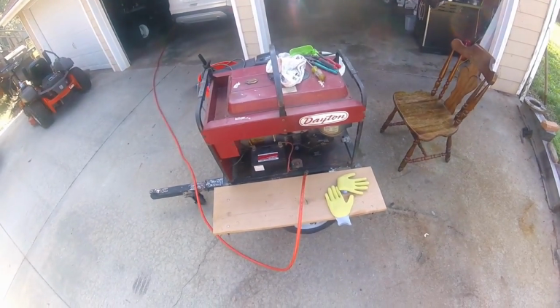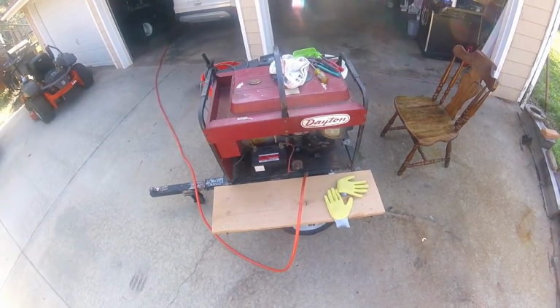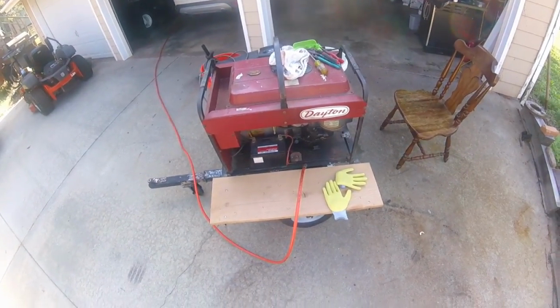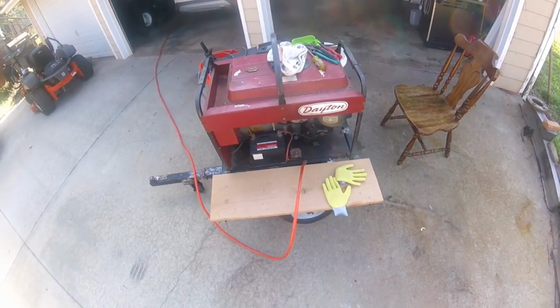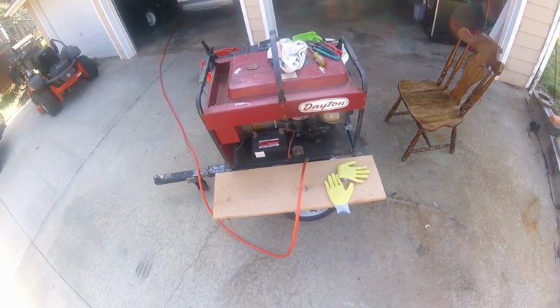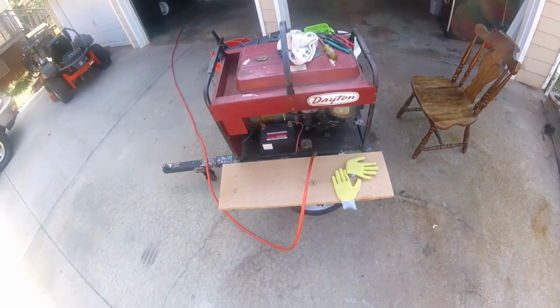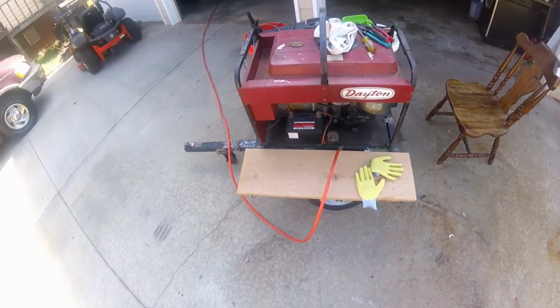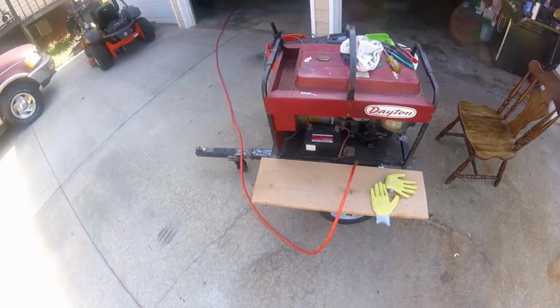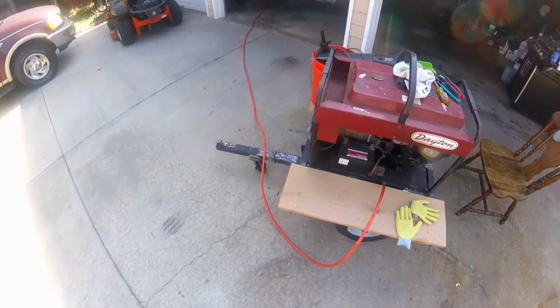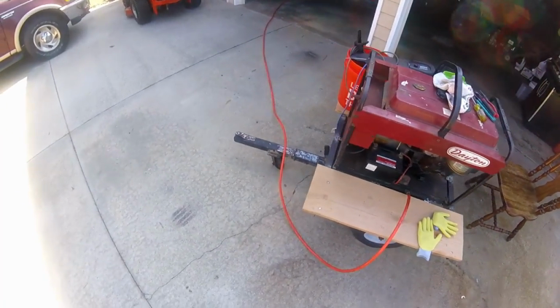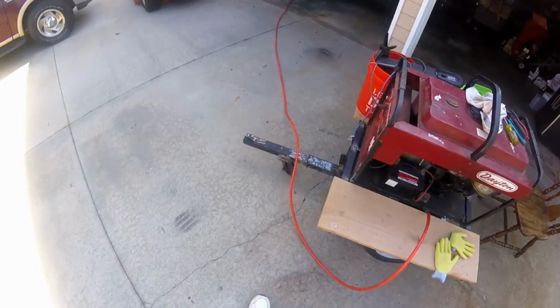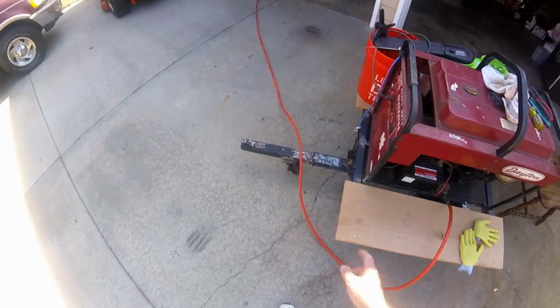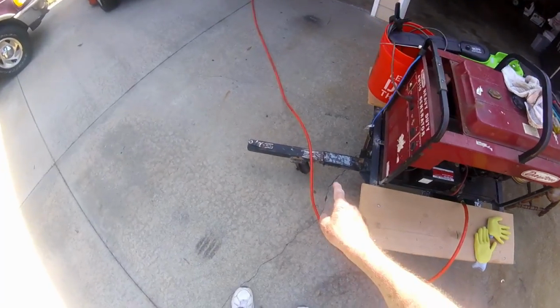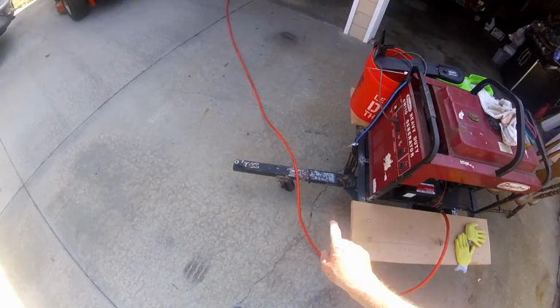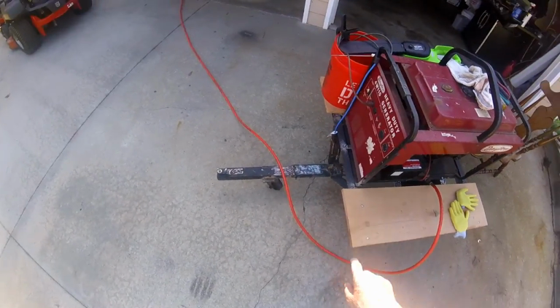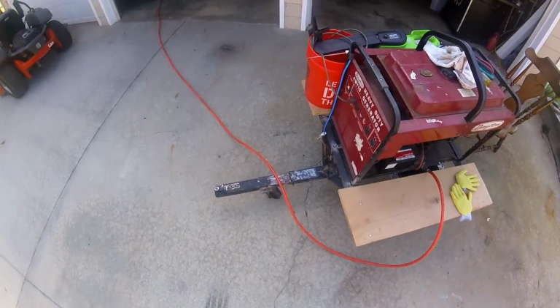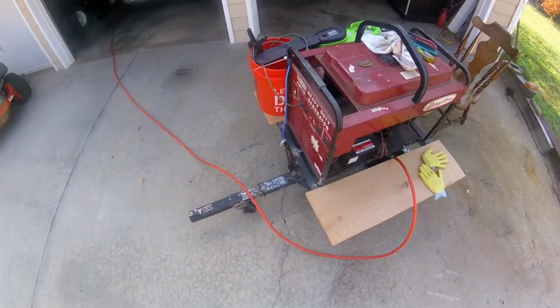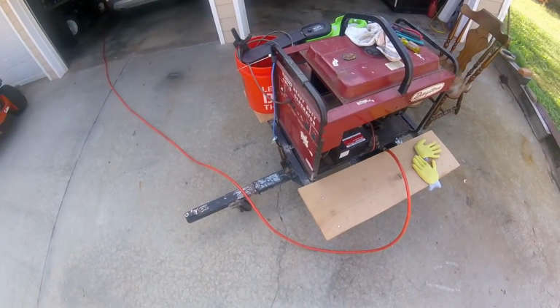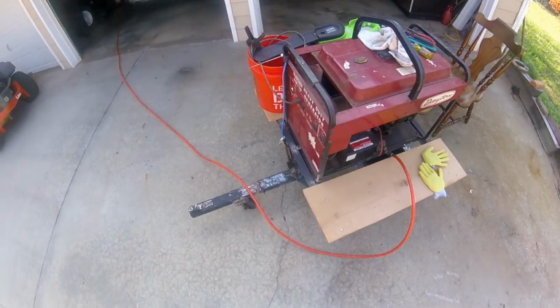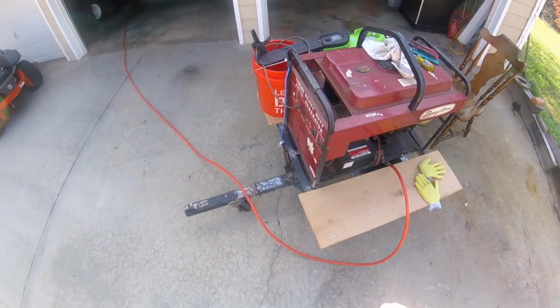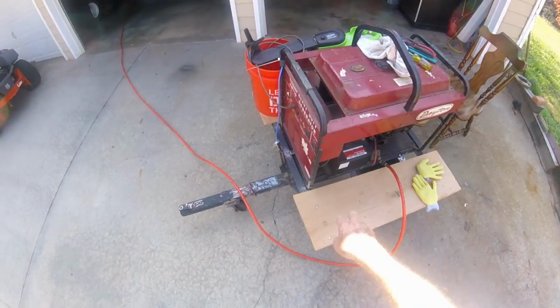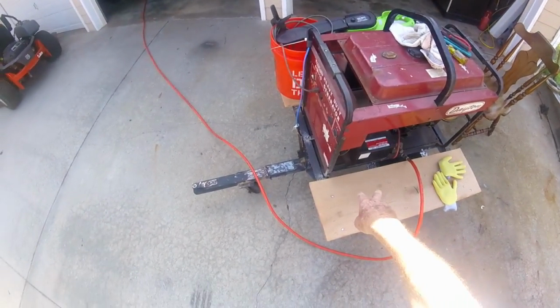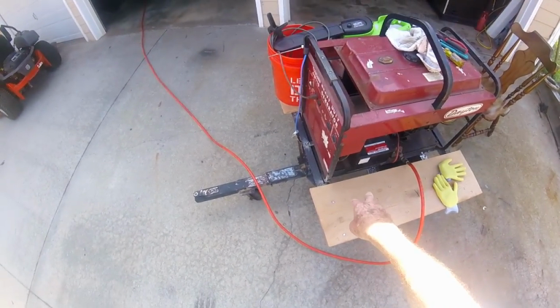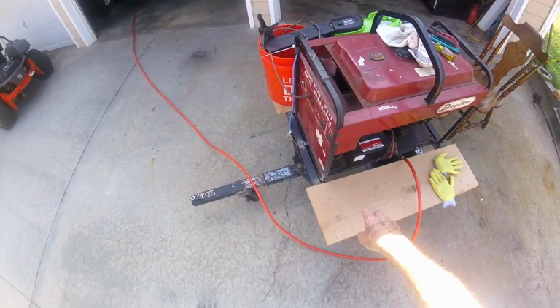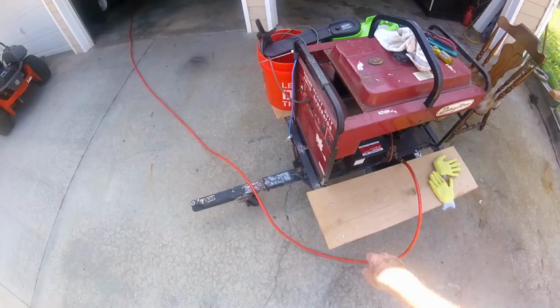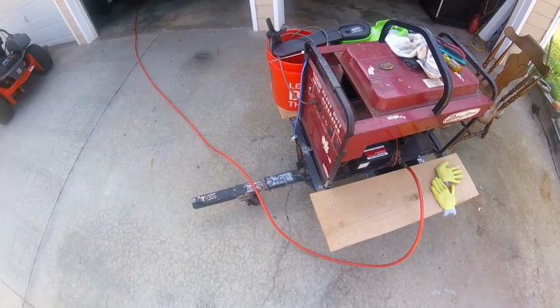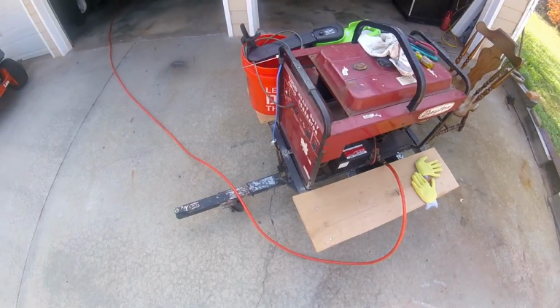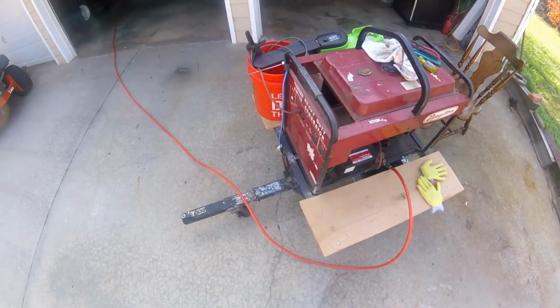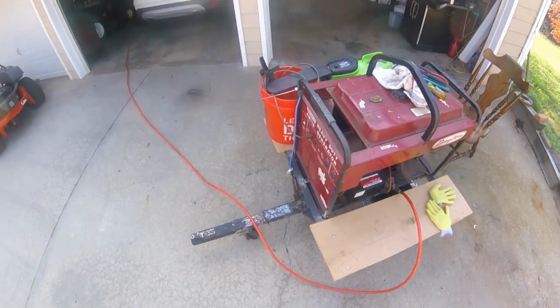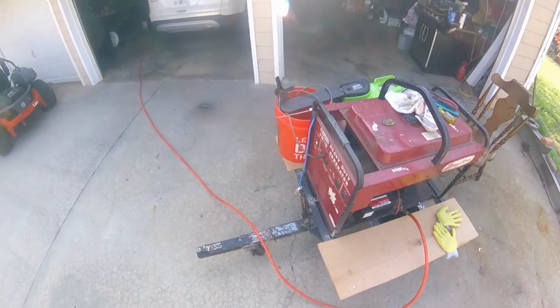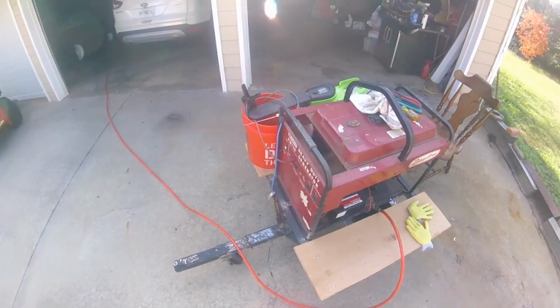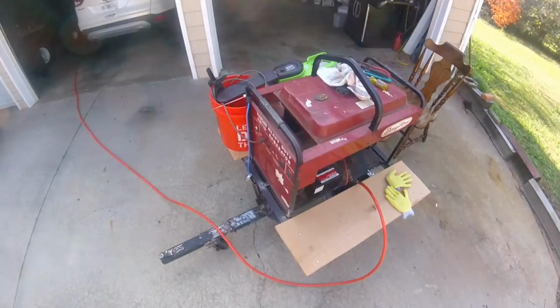I have a couple of maintenance tasks to do today on the generator. I'm going to paint that tongue — probably won't paint back here right now. I'm going to take the boards off to paint them and I don't have that much time.